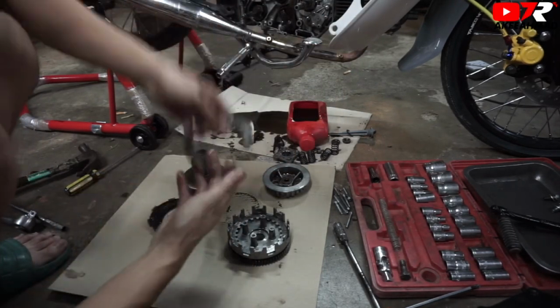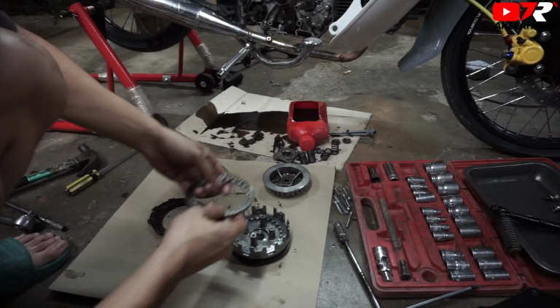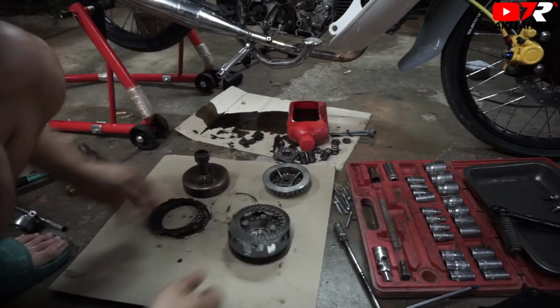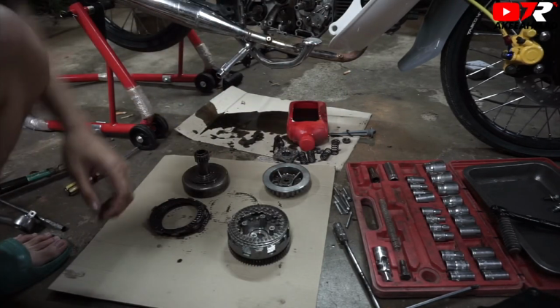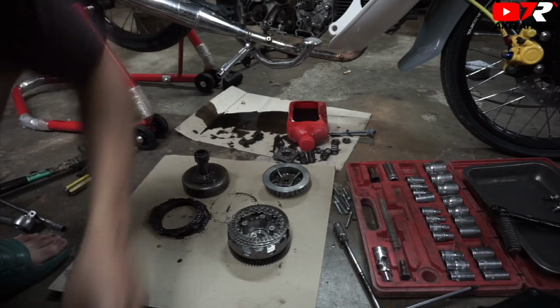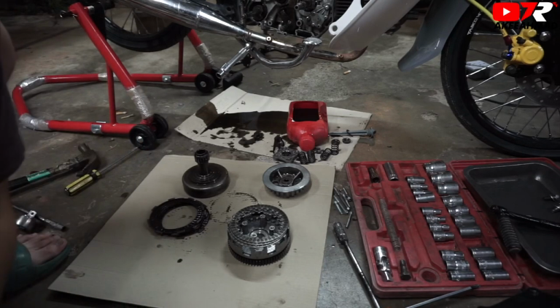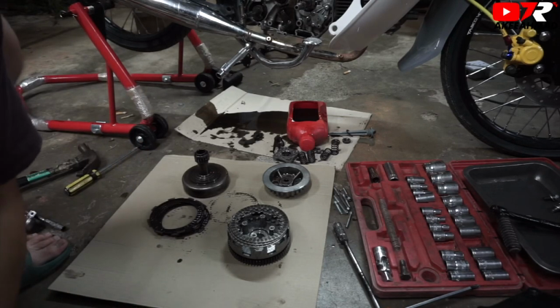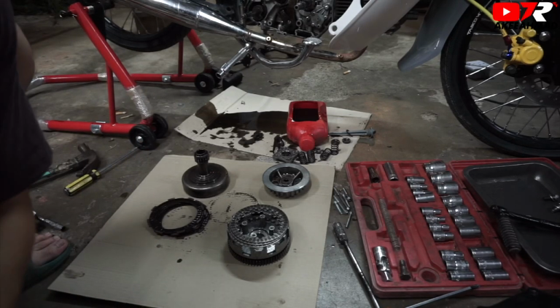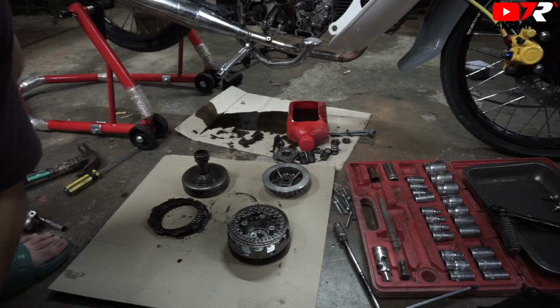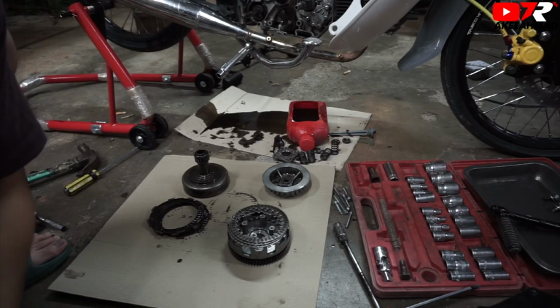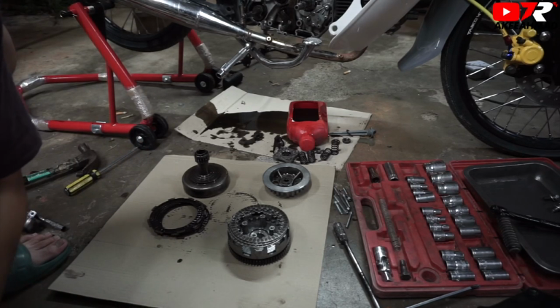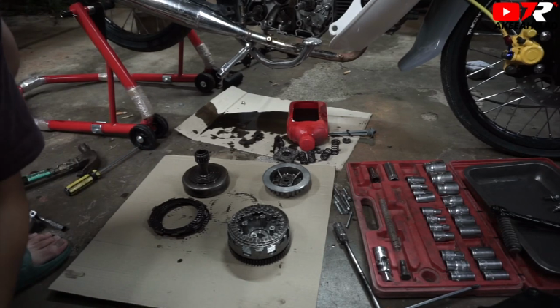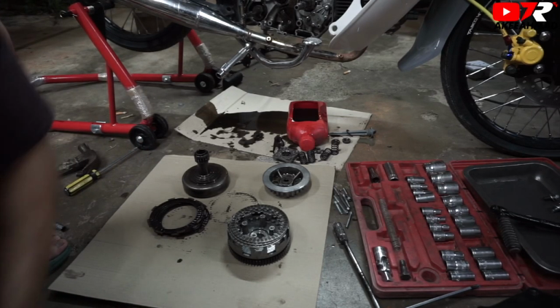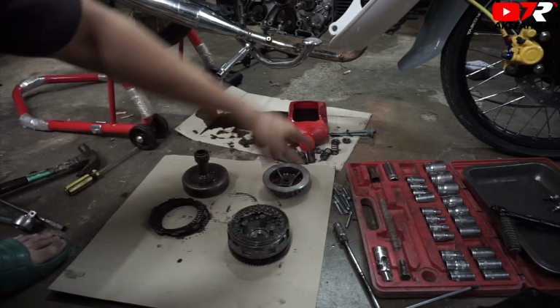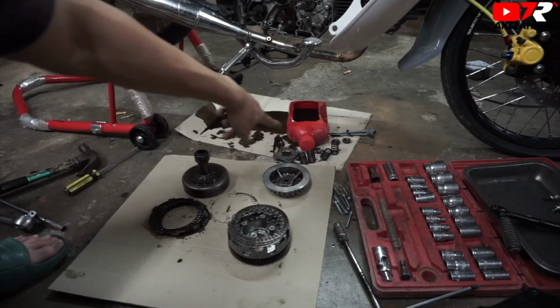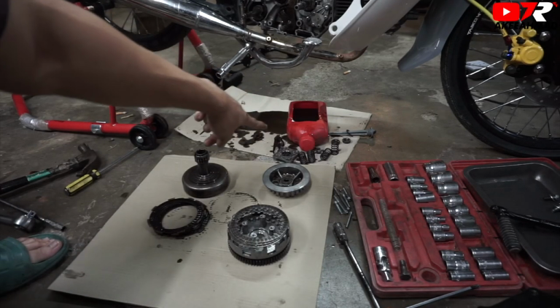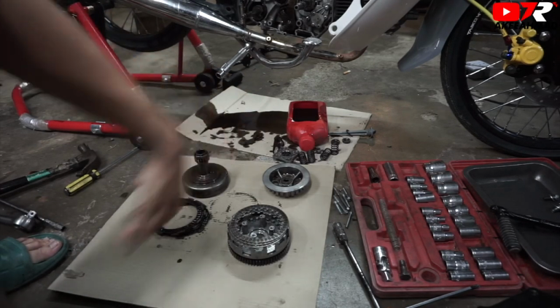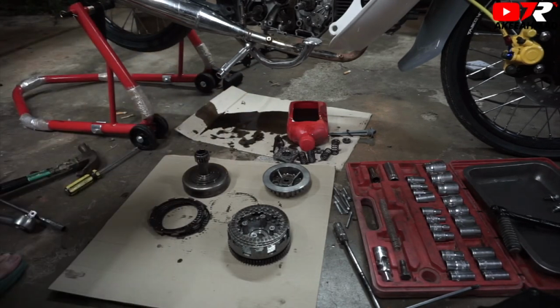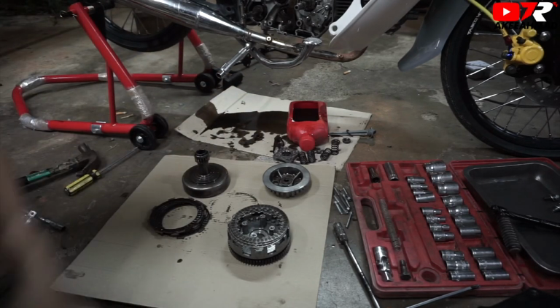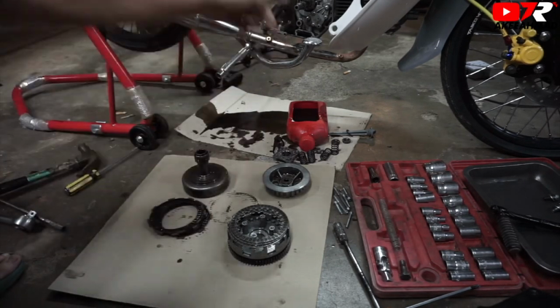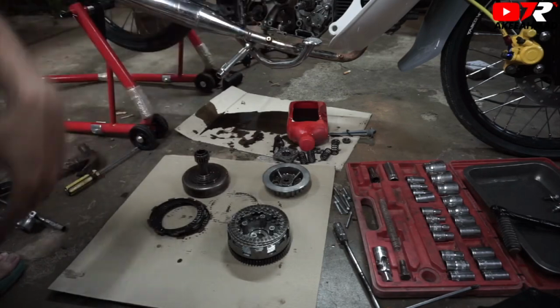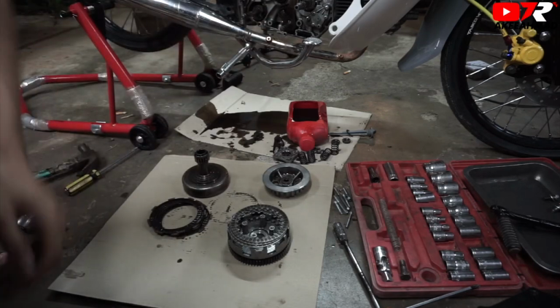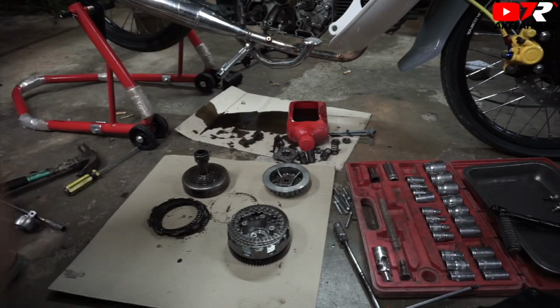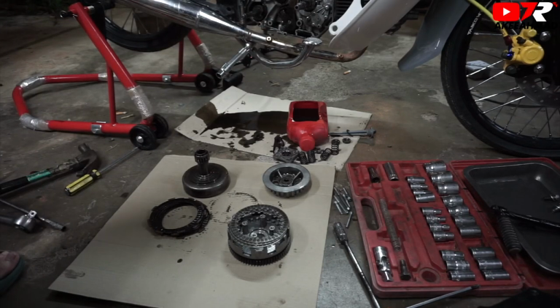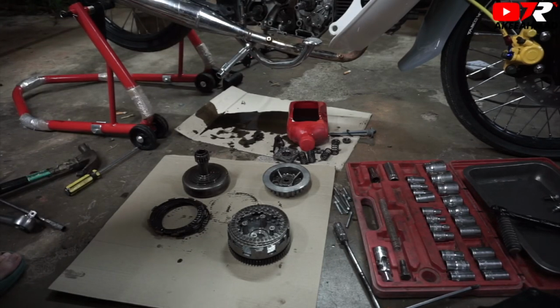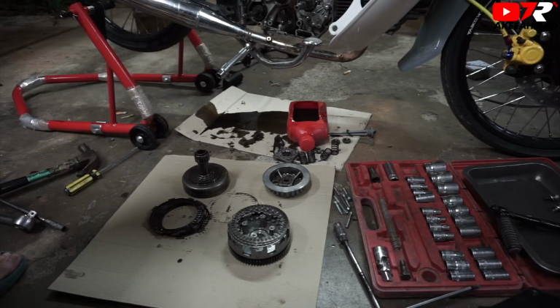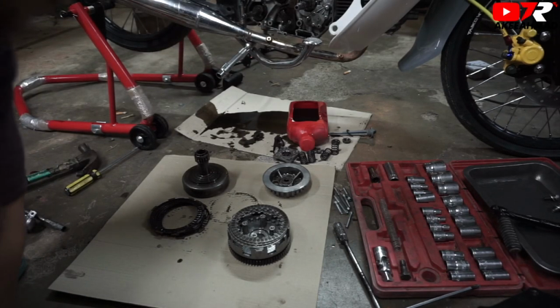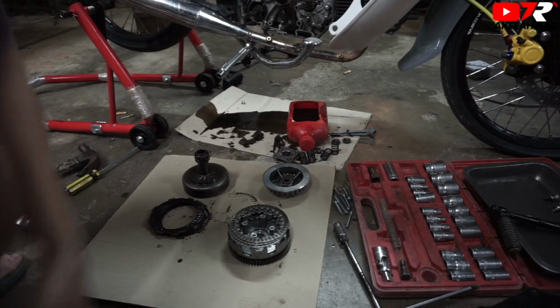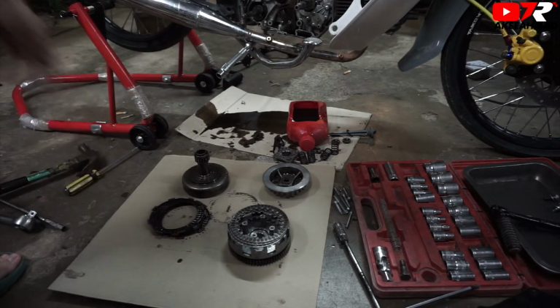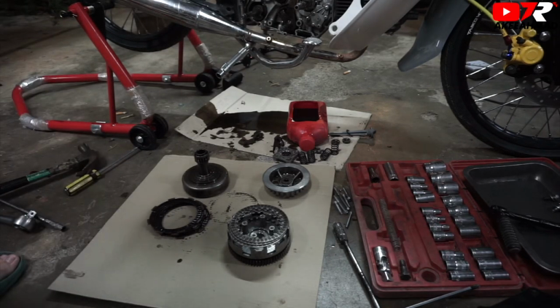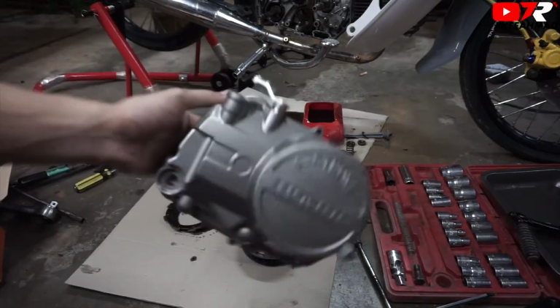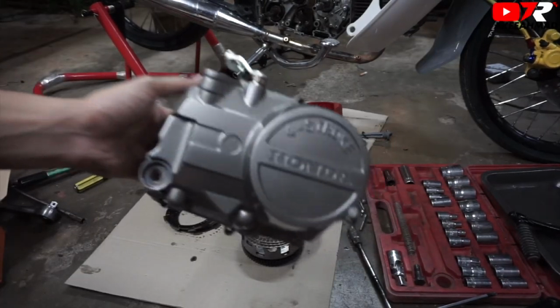So, kita akan tukar benda ni — clutch dan juga spring clutch. (So we will replace this — the clutch and also the spring clutch.) Spring clutch tu panjang sangat, serabut aku. (The spring clutch is too long, it's messy.) So, kita tukar mangkut clutch. (So we replace the clutch basket.) Next part — sekejap aku gambit bagang. (Next part — let me get the tool.) So, ni clutchnya. (So, this is the clutch.)